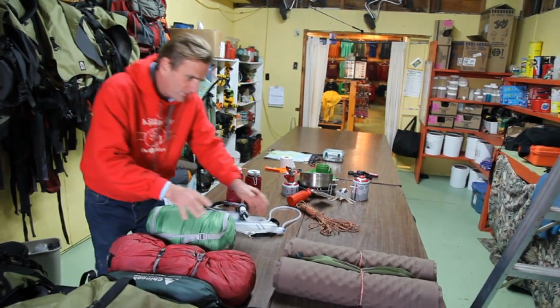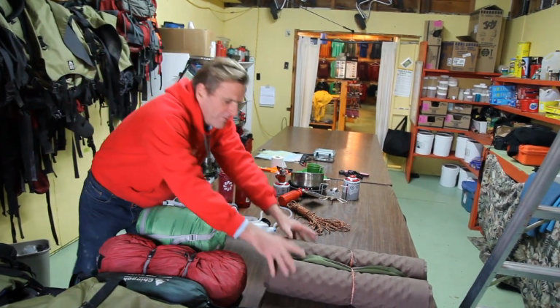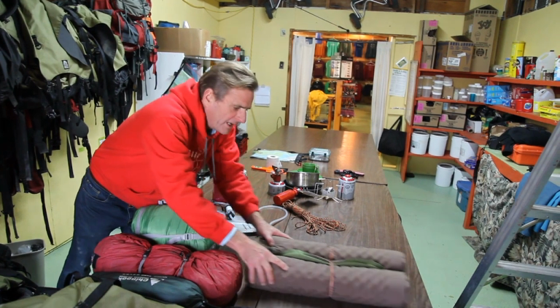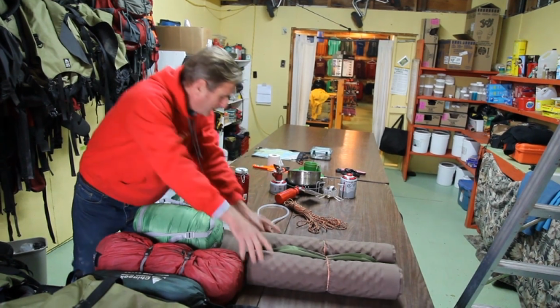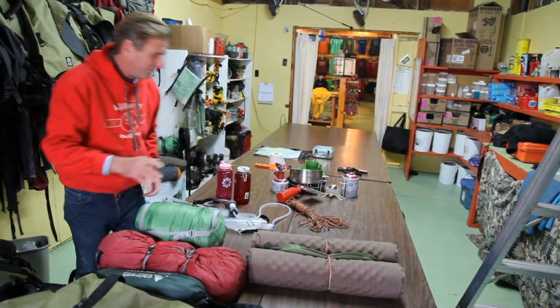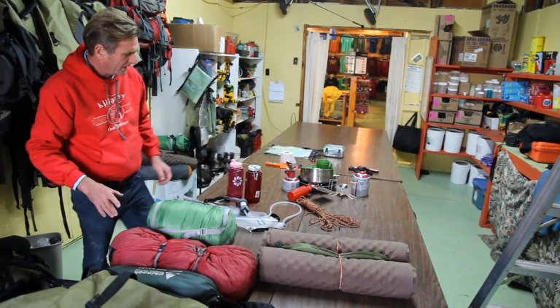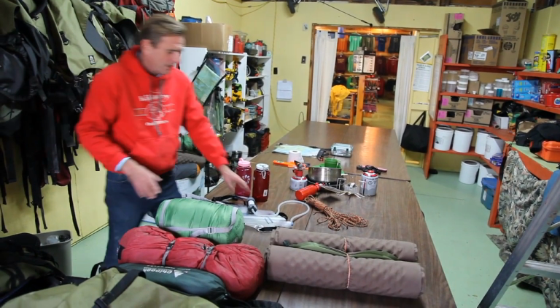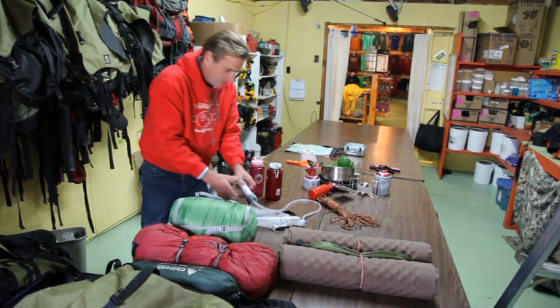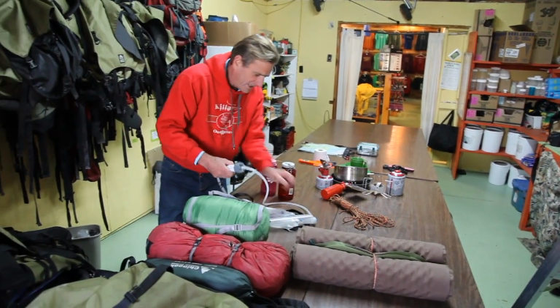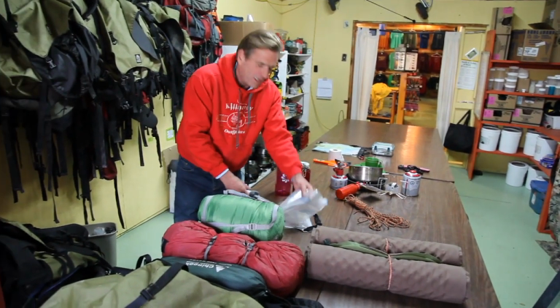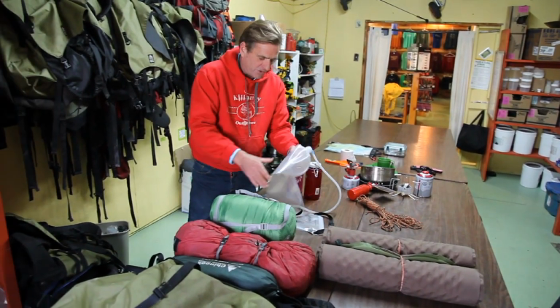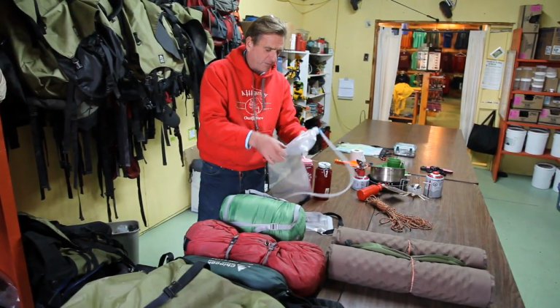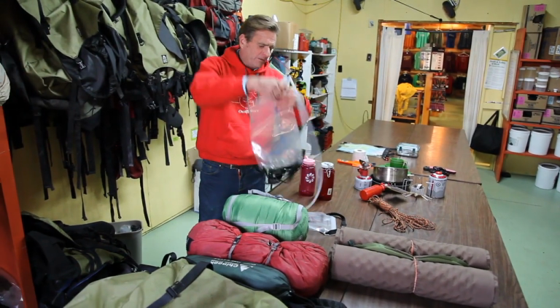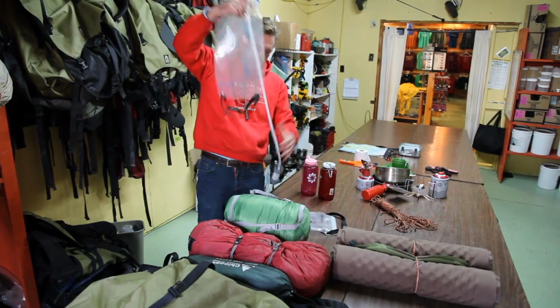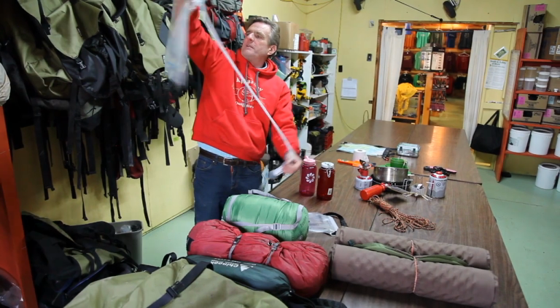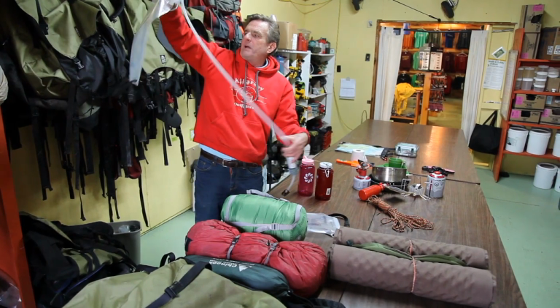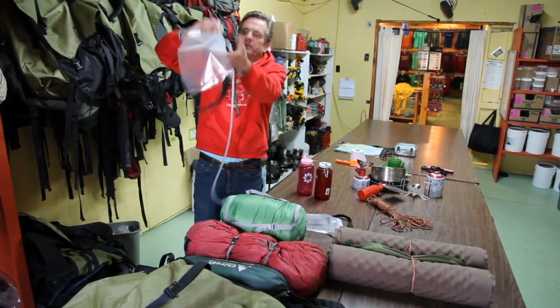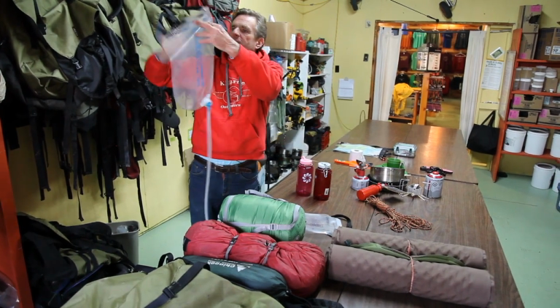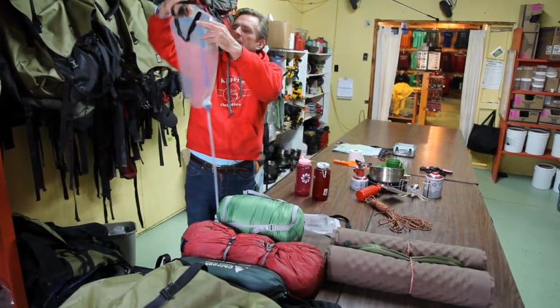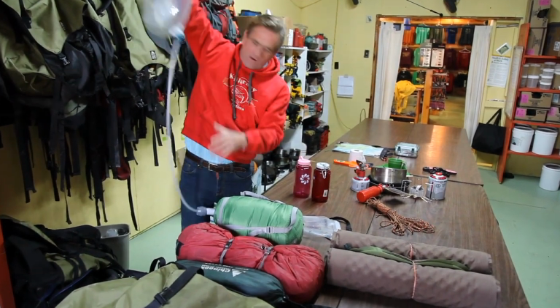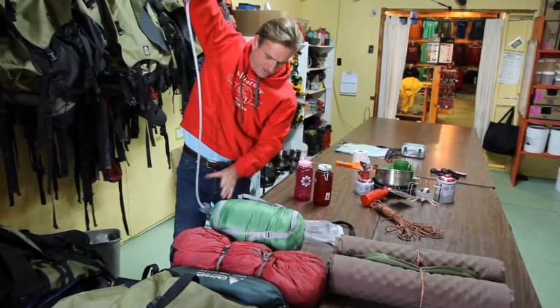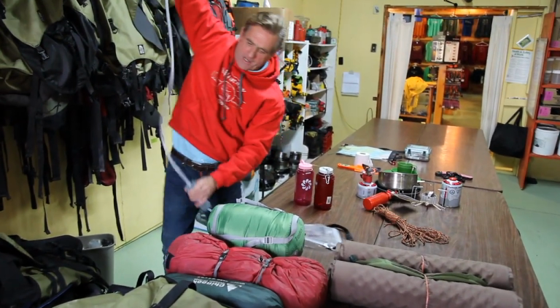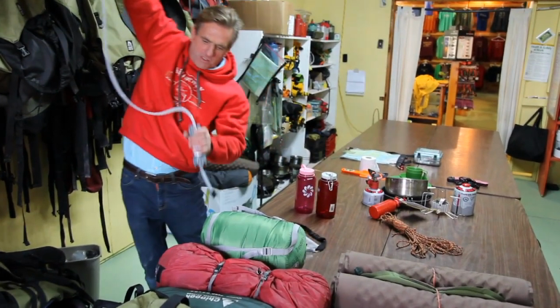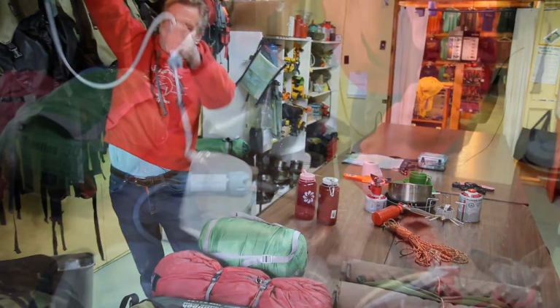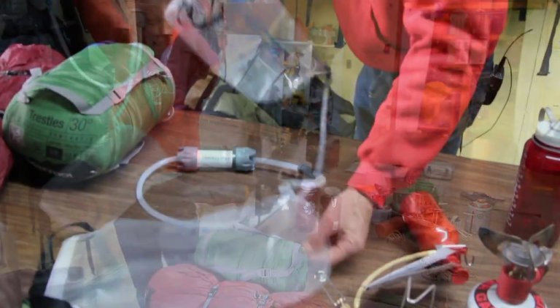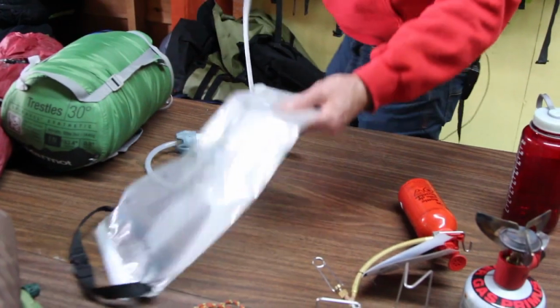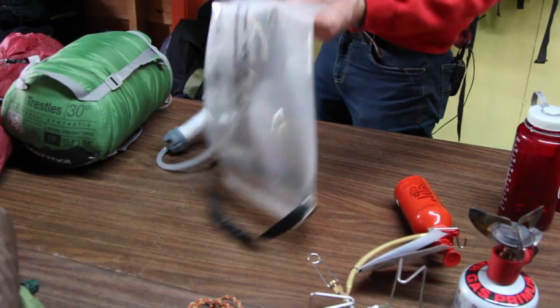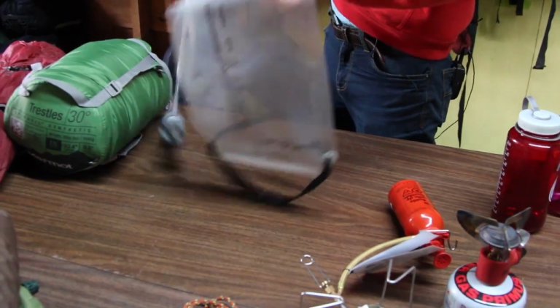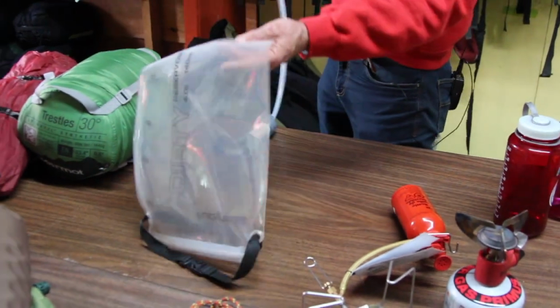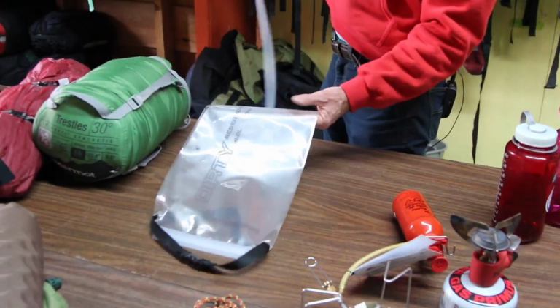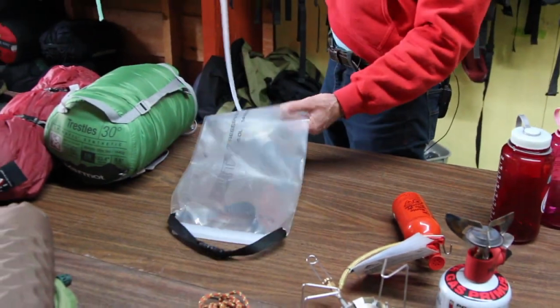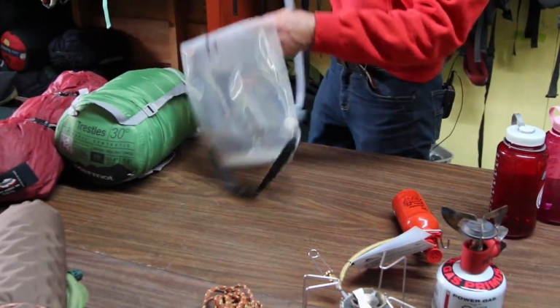Self-inflating air mattresses. To stay healthy, you need to drink clean water. This is the best system that we've found — a four-liter bag of dirty water drops into a bag of four liters of clean water.